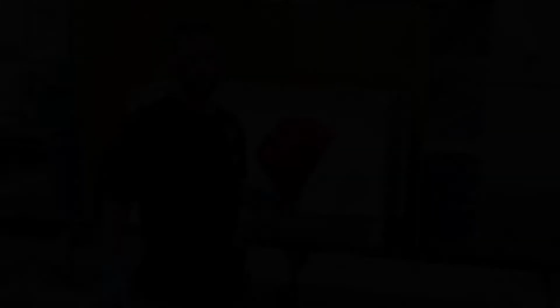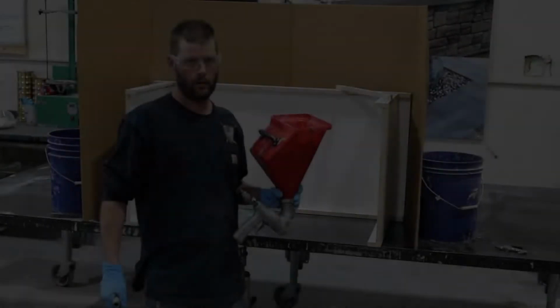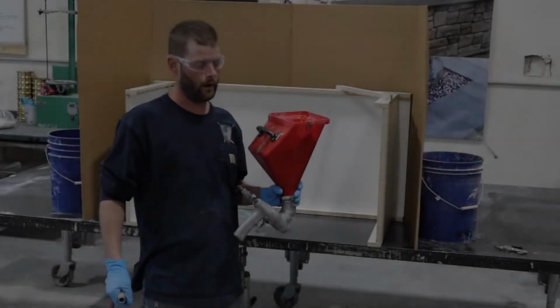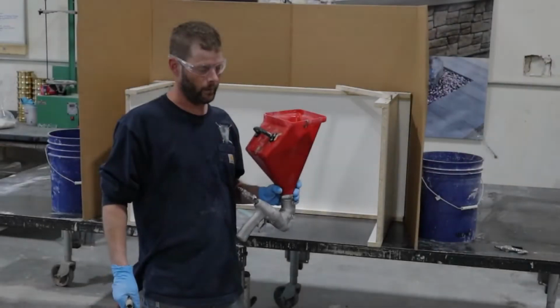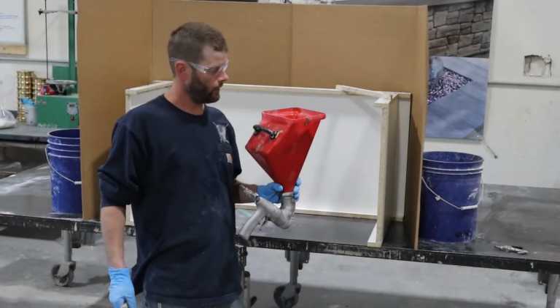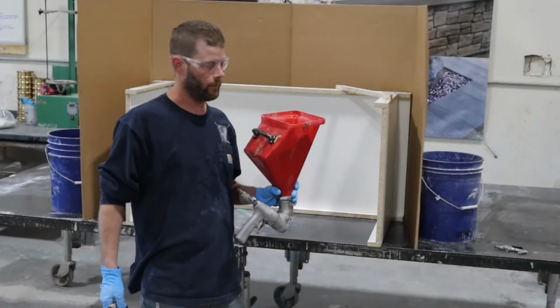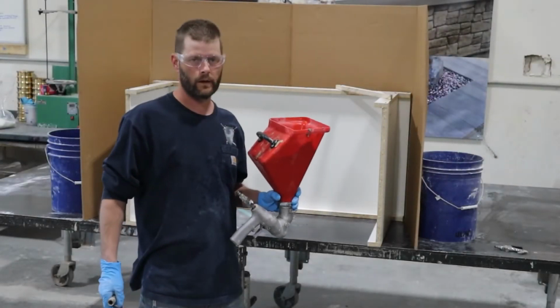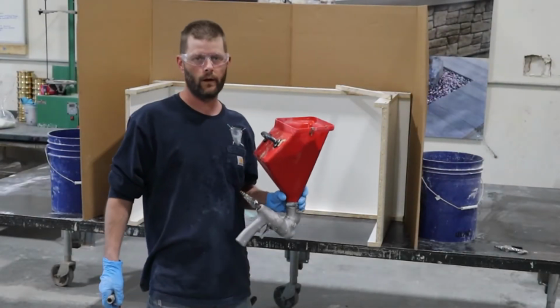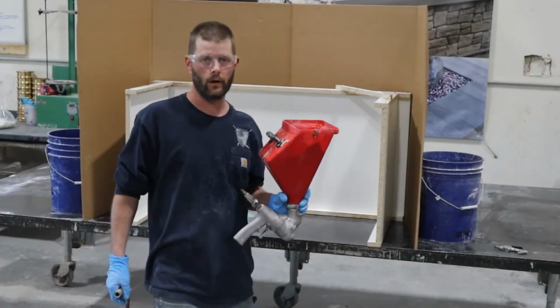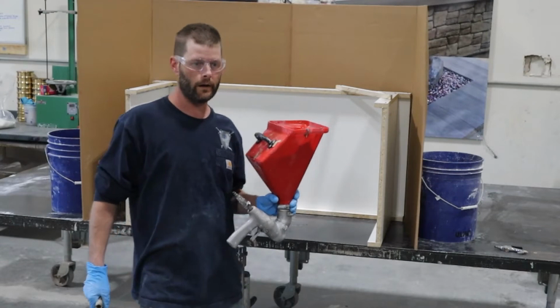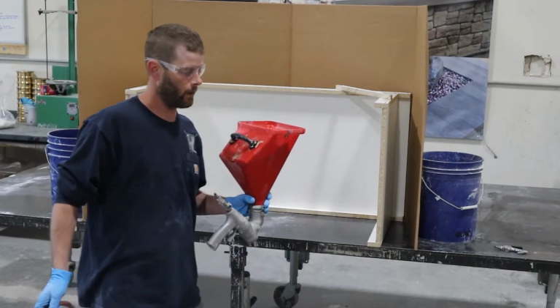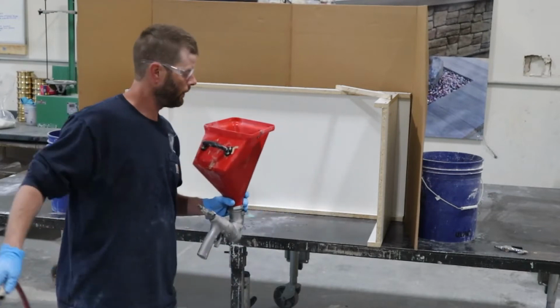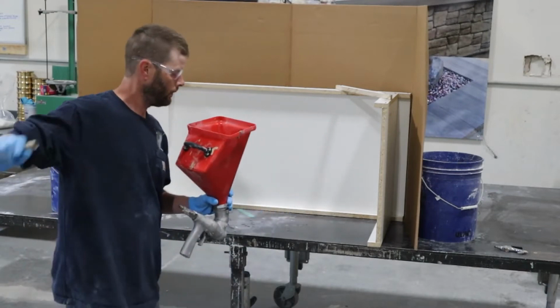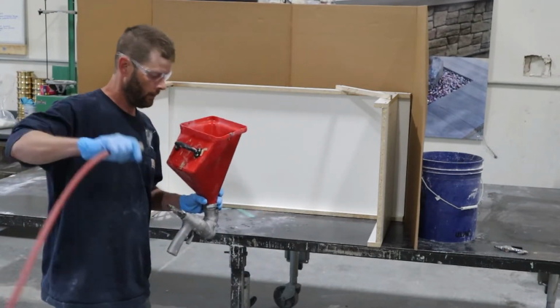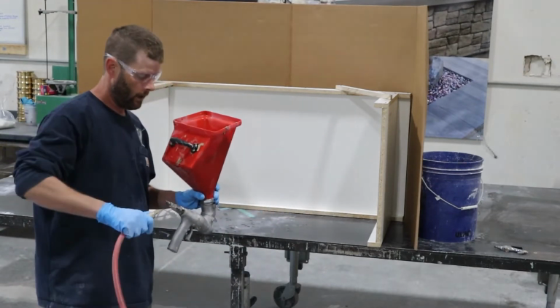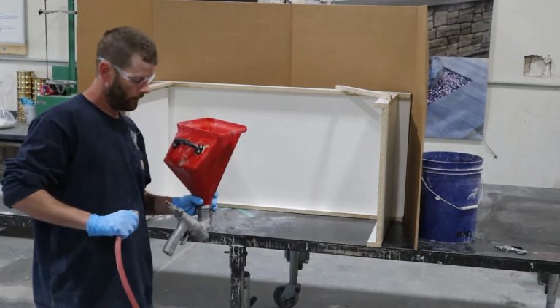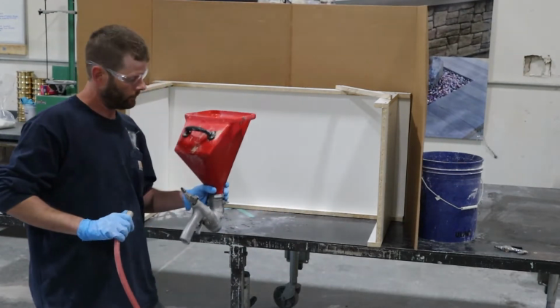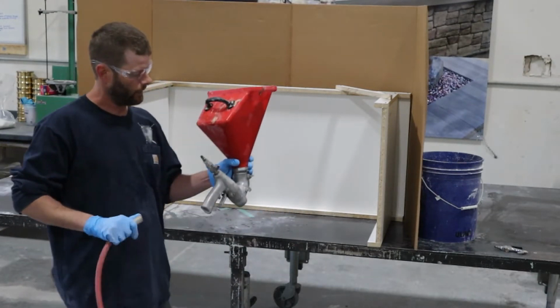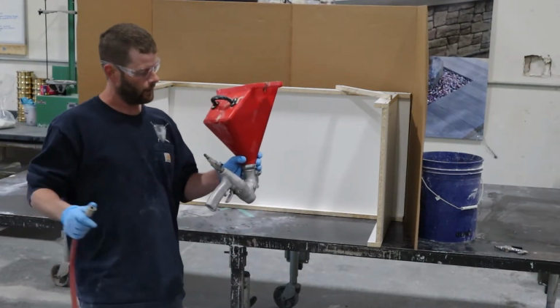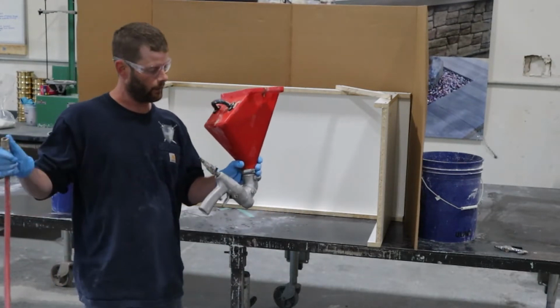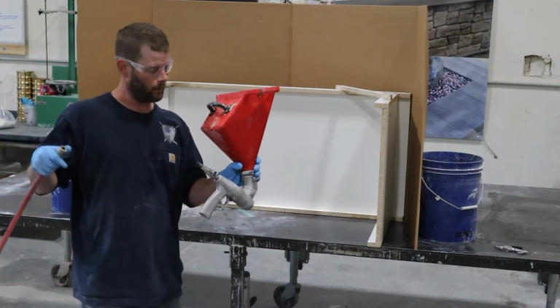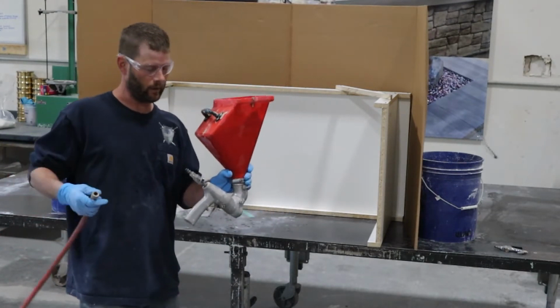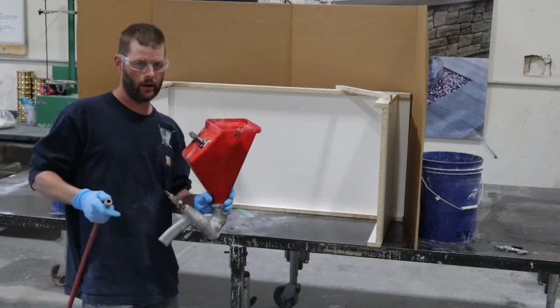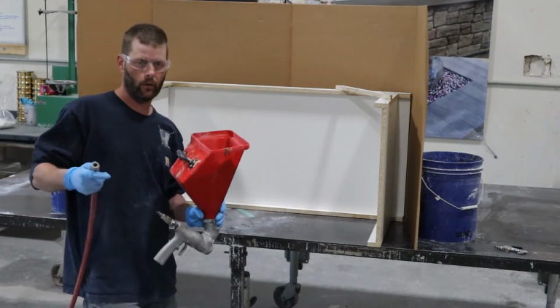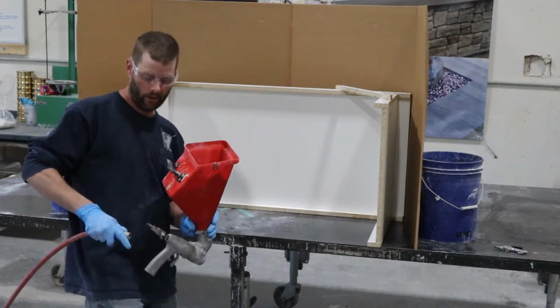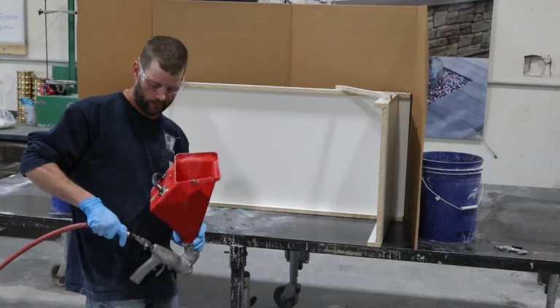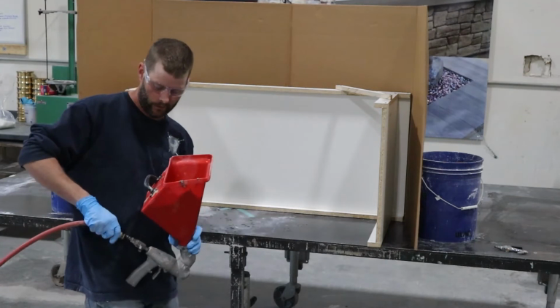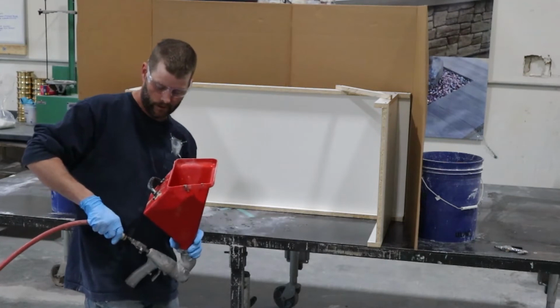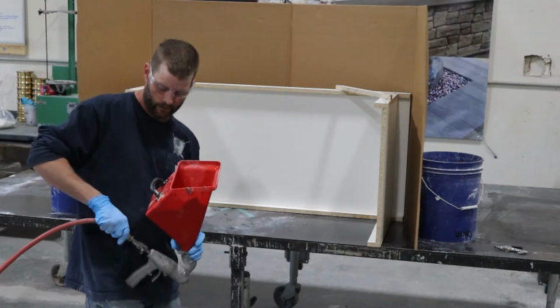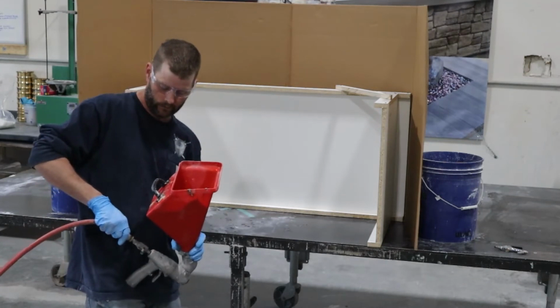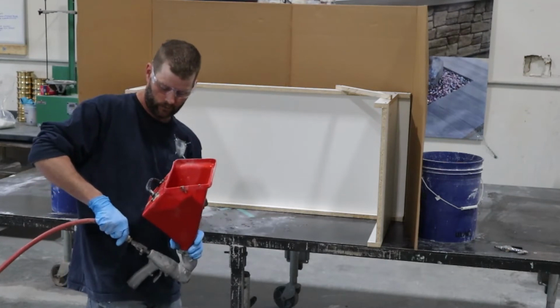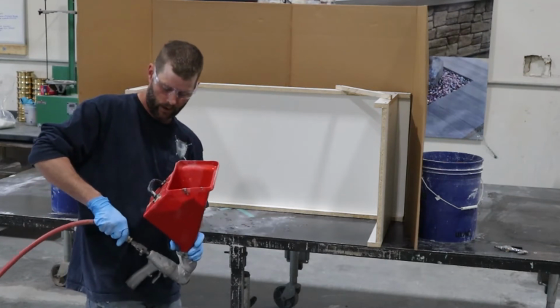We broke up our batch and we're about ready to spray. With this particular gun you're going to want to be somewhere around 25 to 30 PSI for a nice spray pattern.